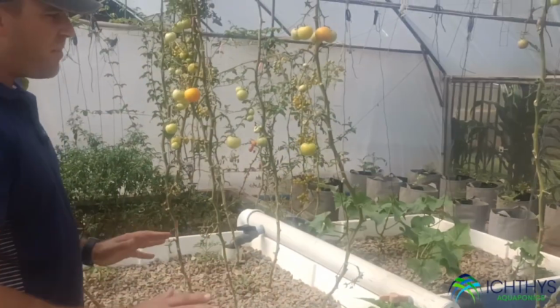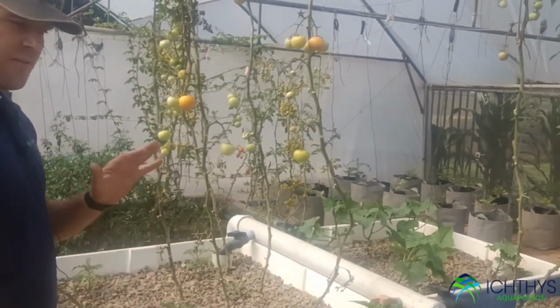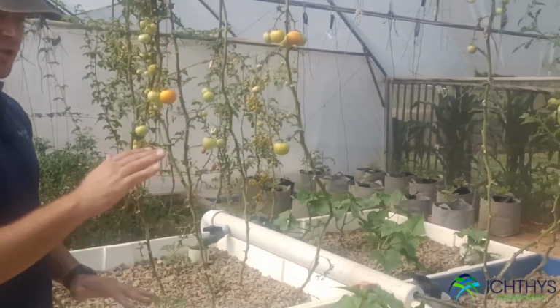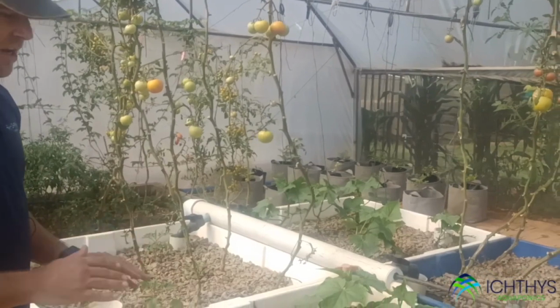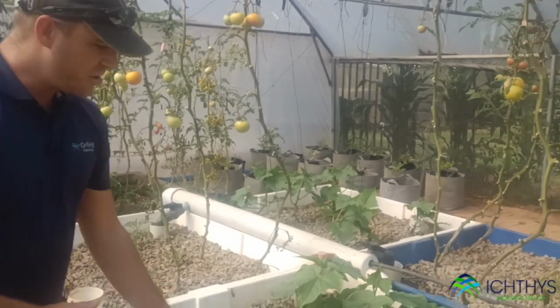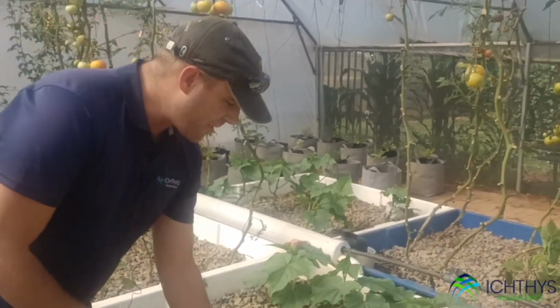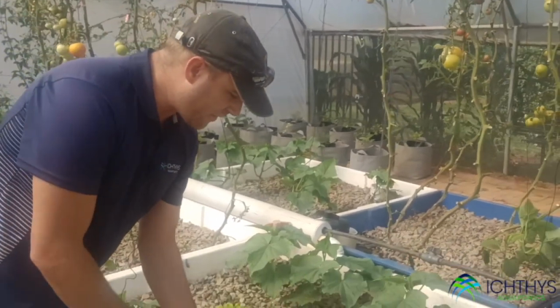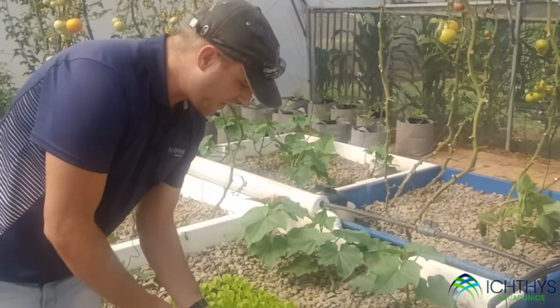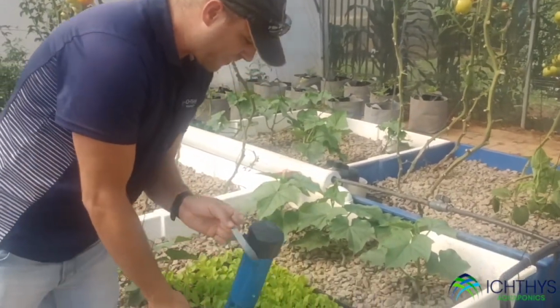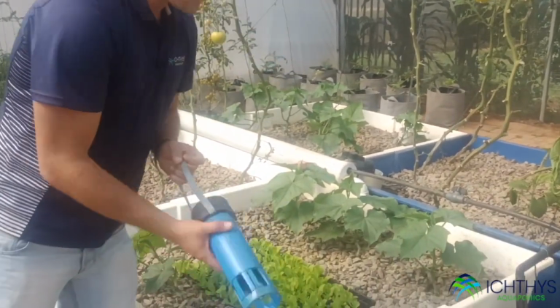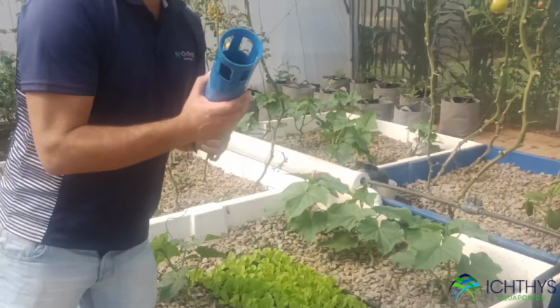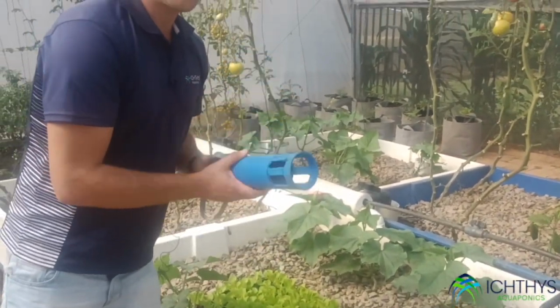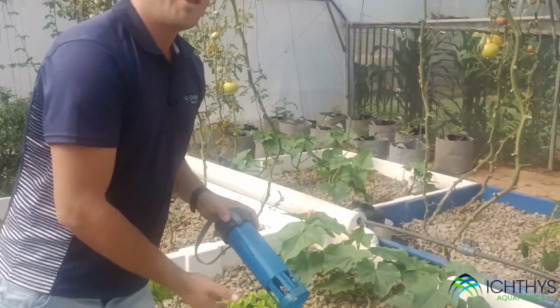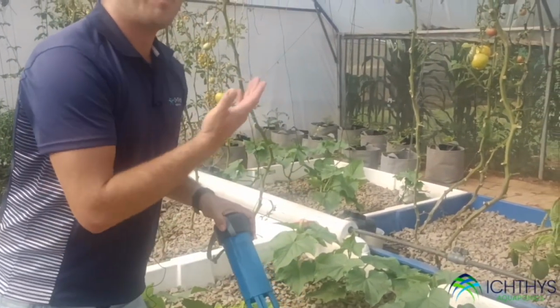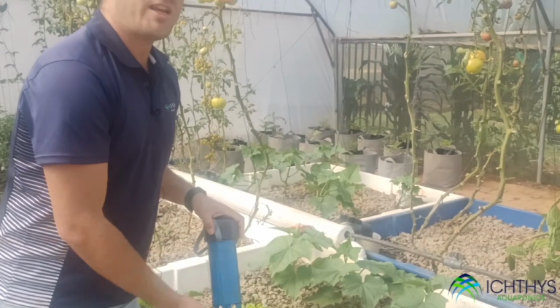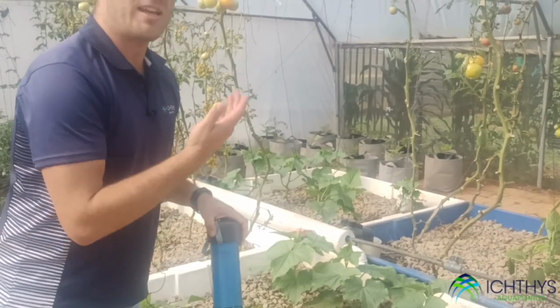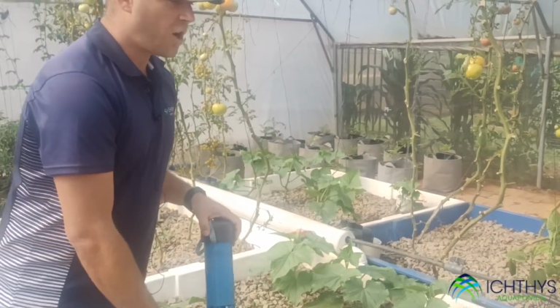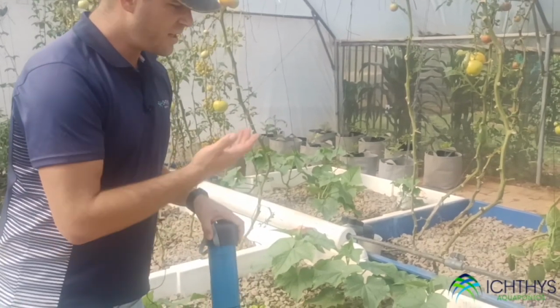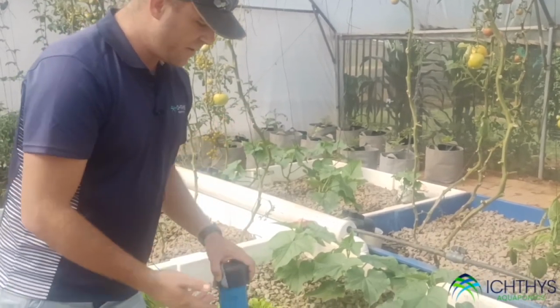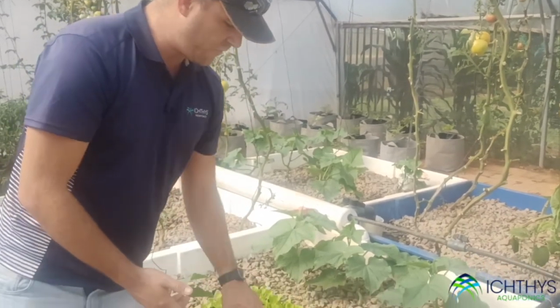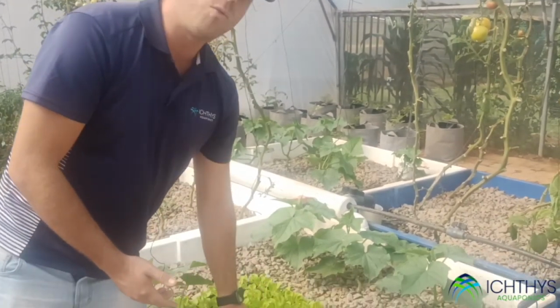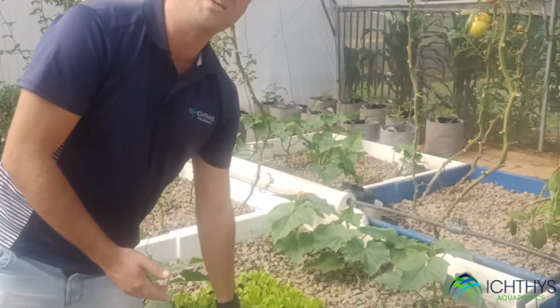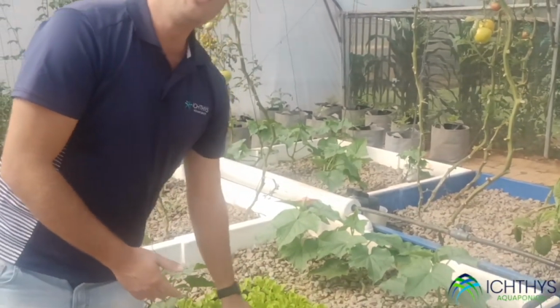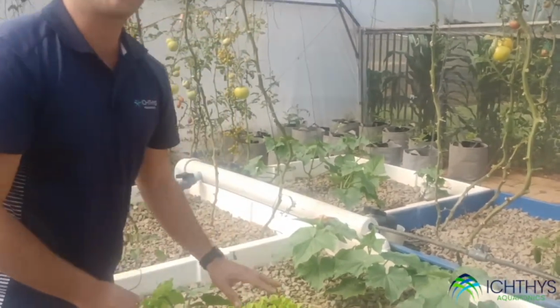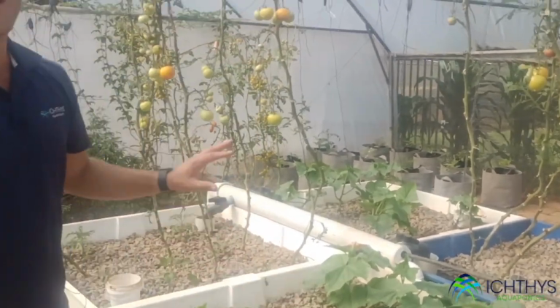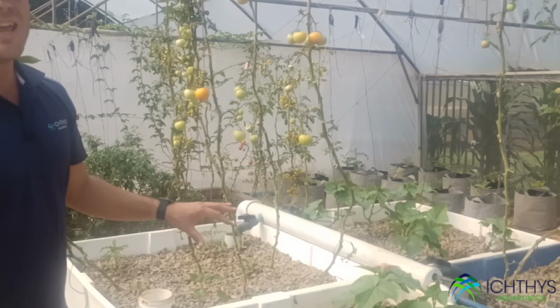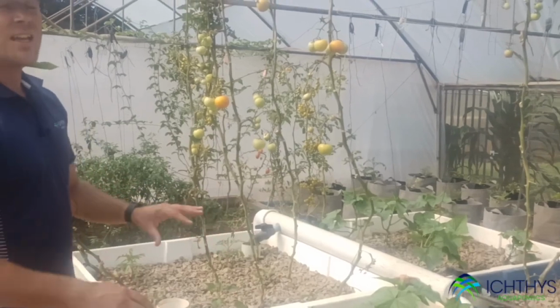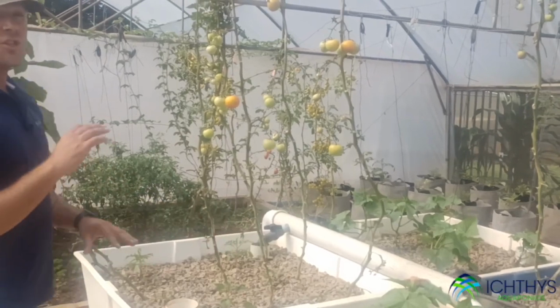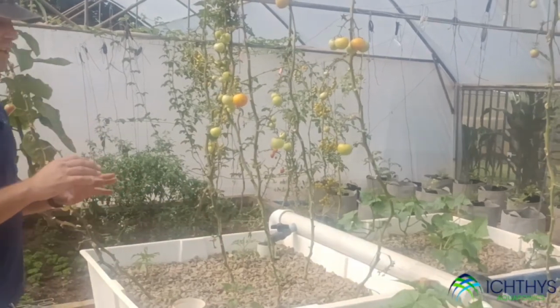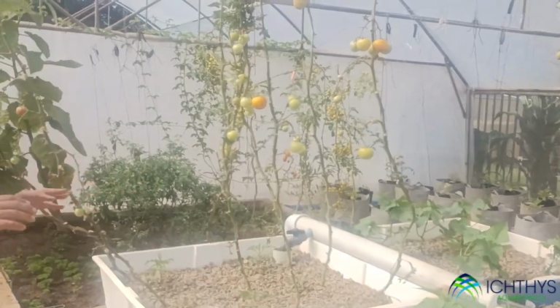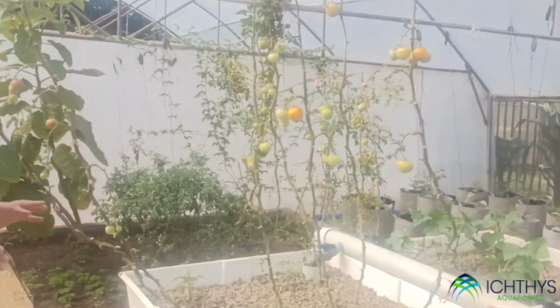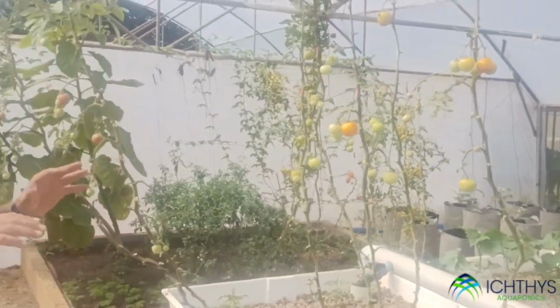These media beds flood and drain using a bell siphon. This bell siphon helps regulate a constant up-and-down flow of water in the system, providing both air and nutrients to the plants.